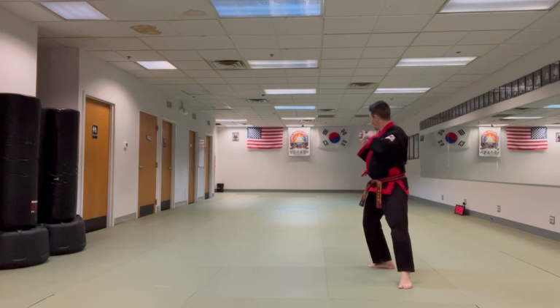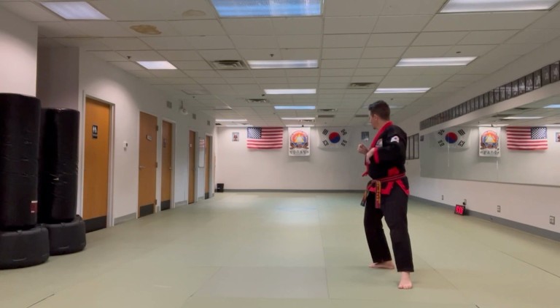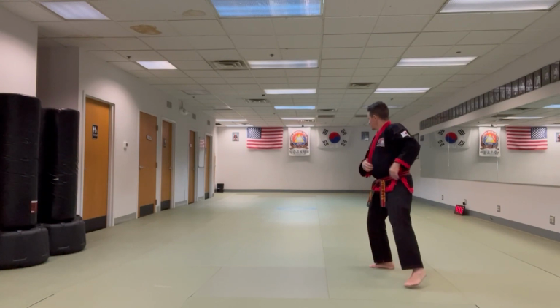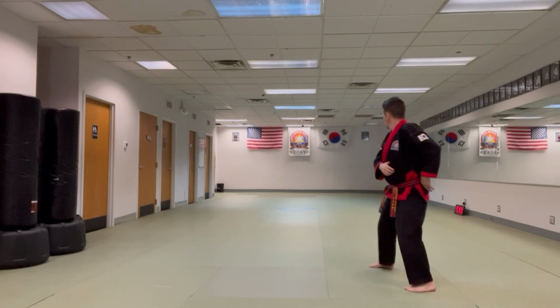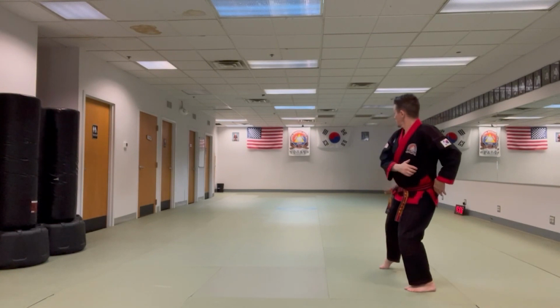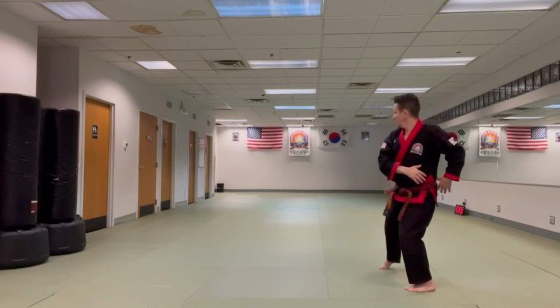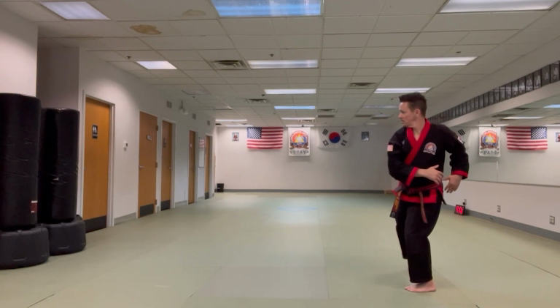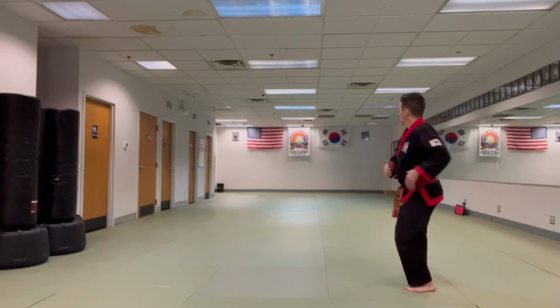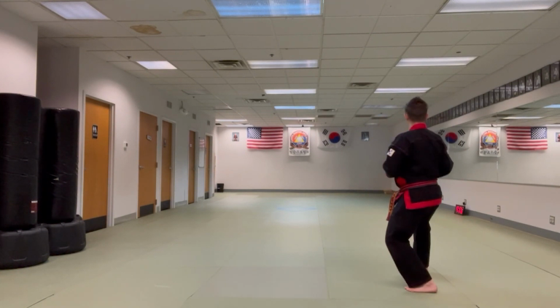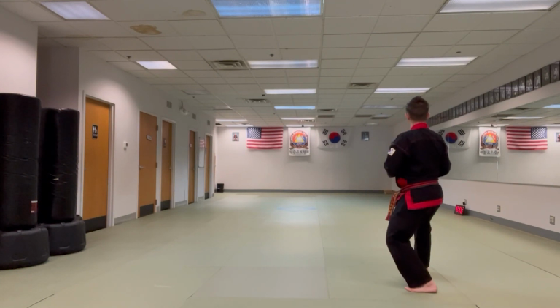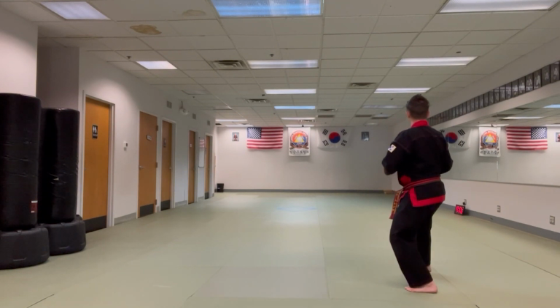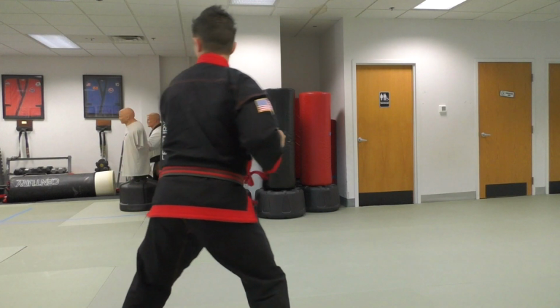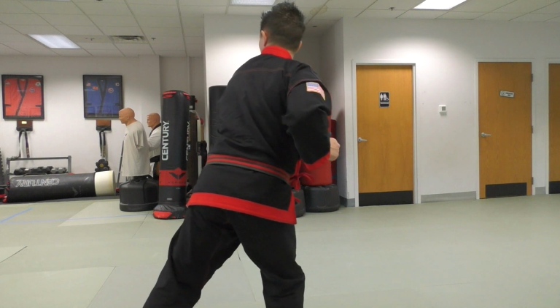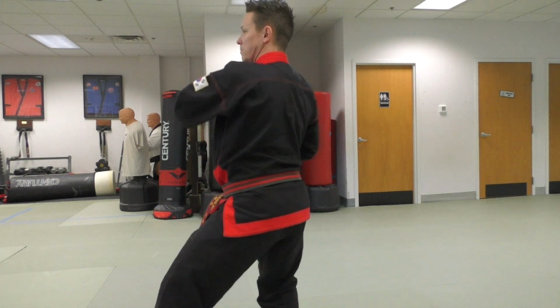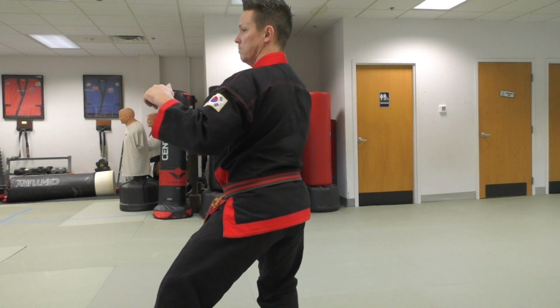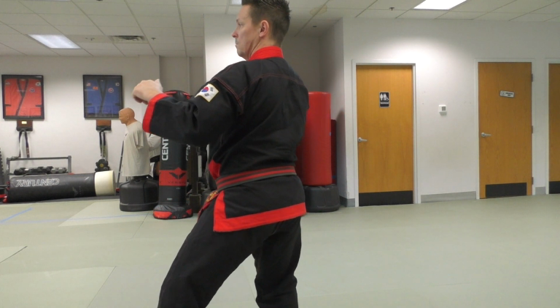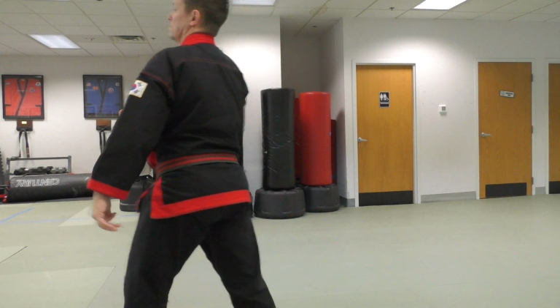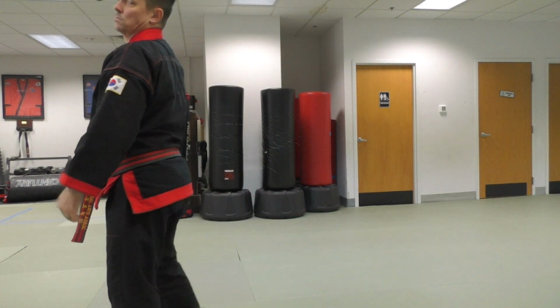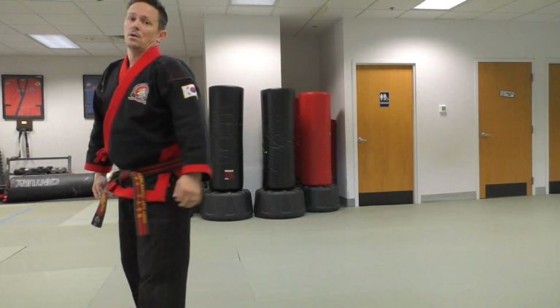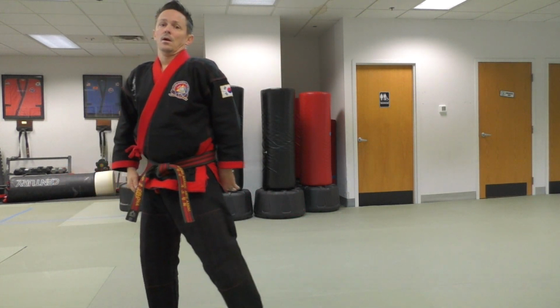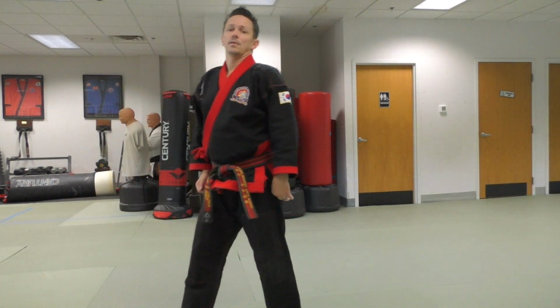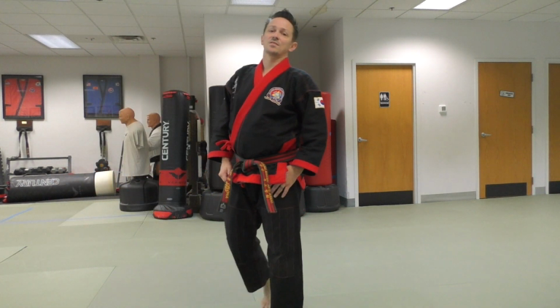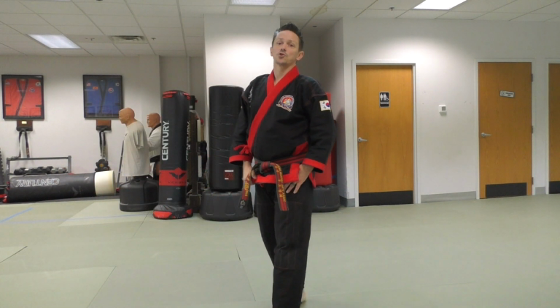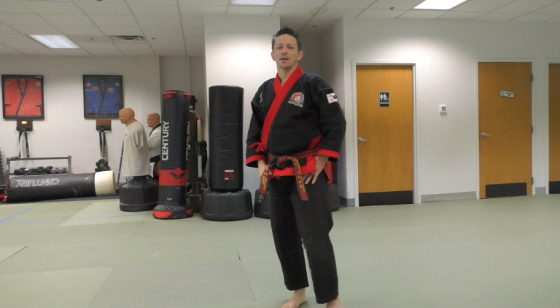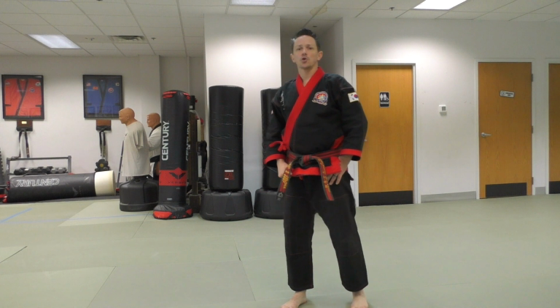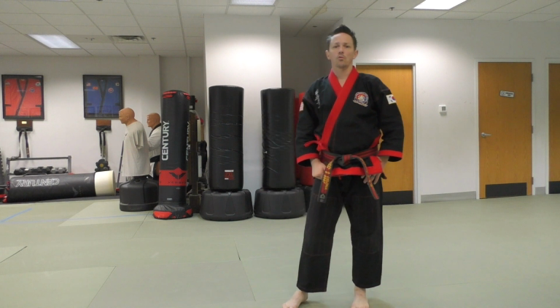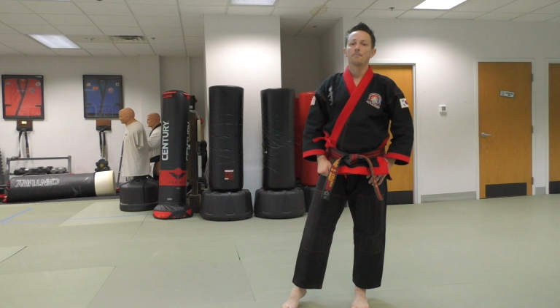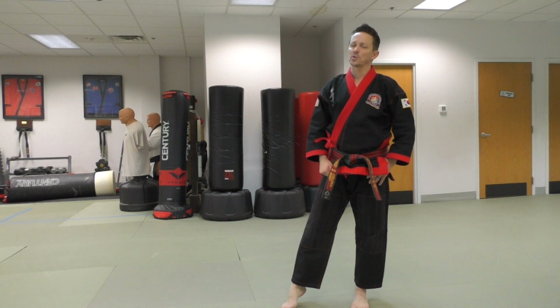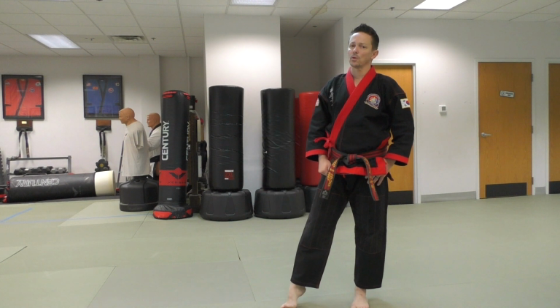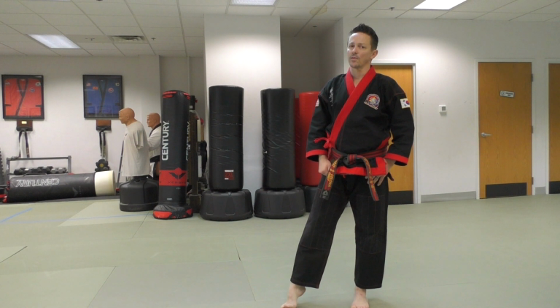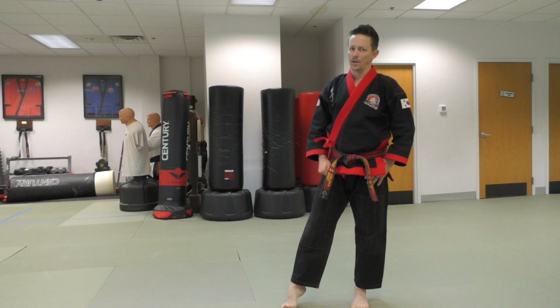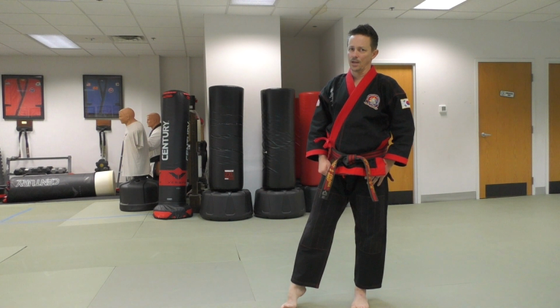I look first, shift the weight, and turn — remembering to look each time when I turn. And this was the Jase Torah movement drill with fighting stance.